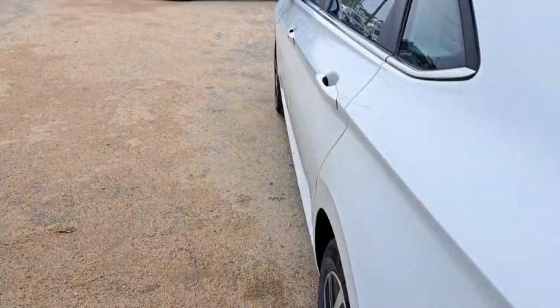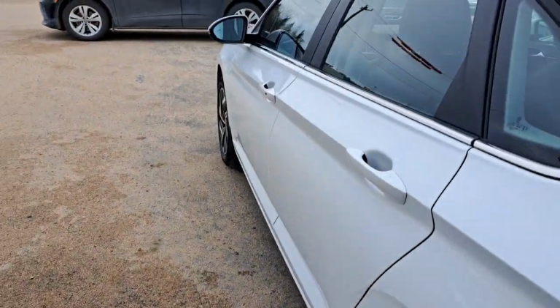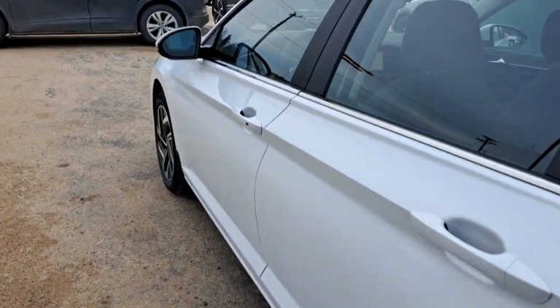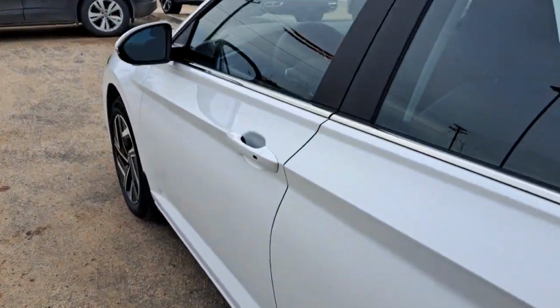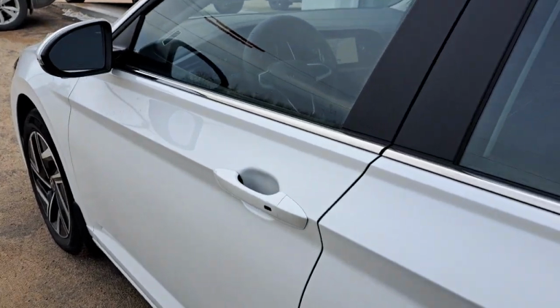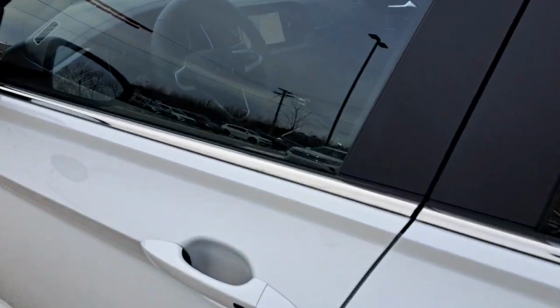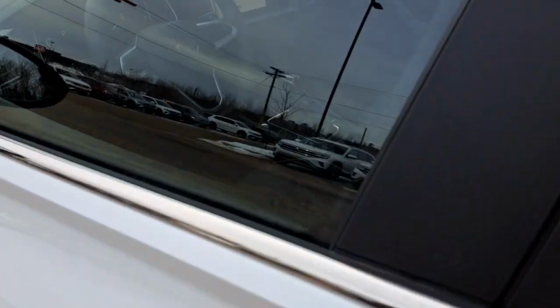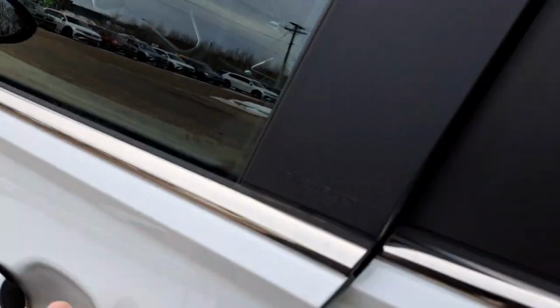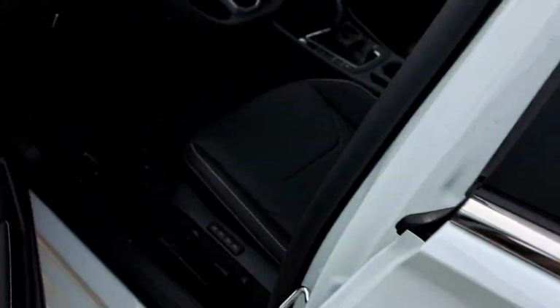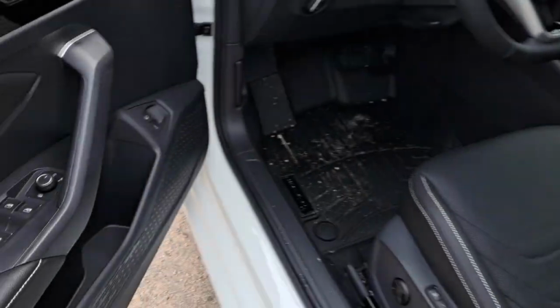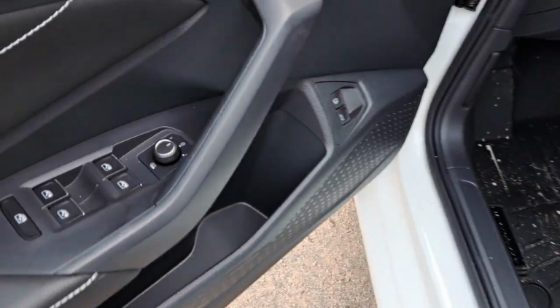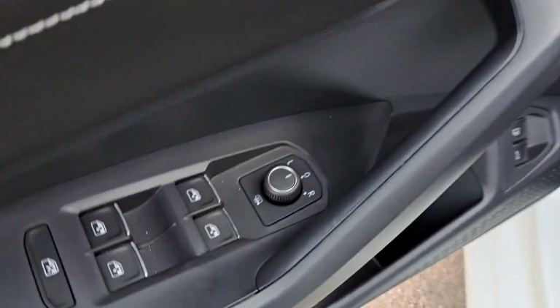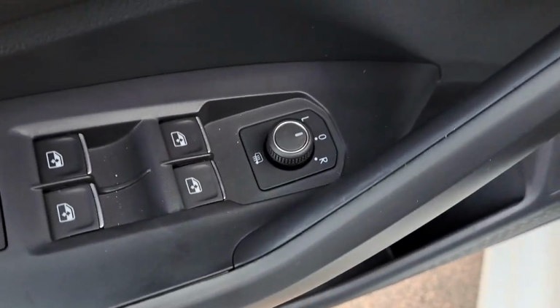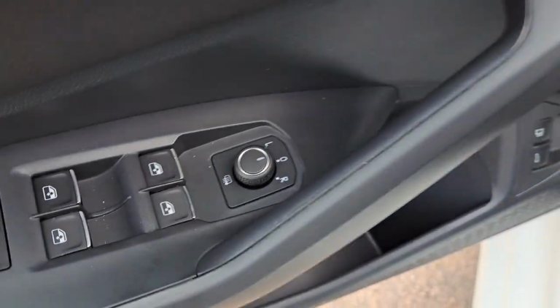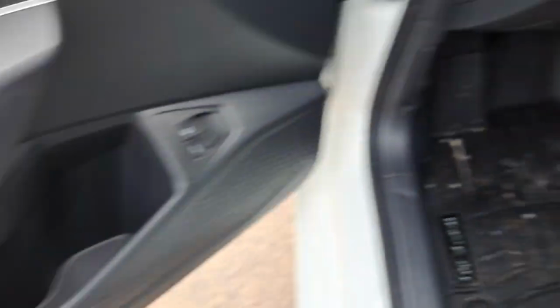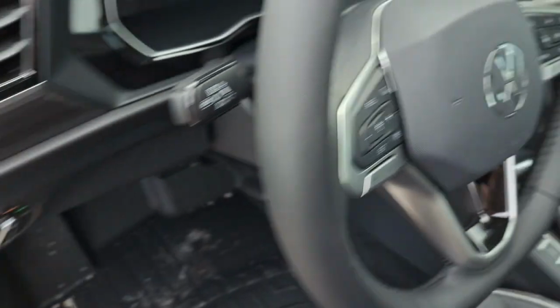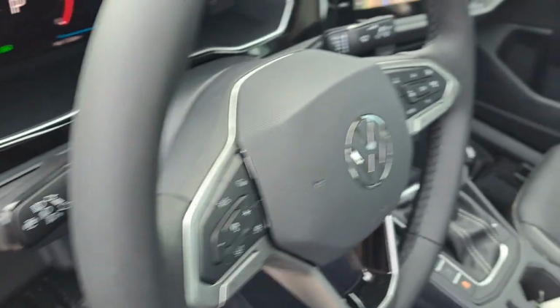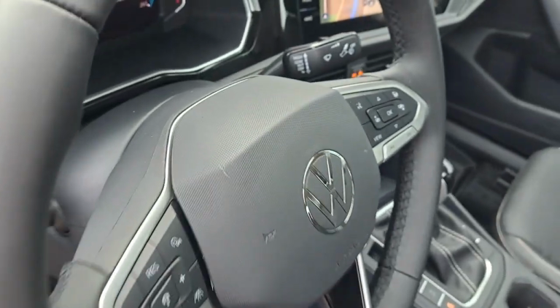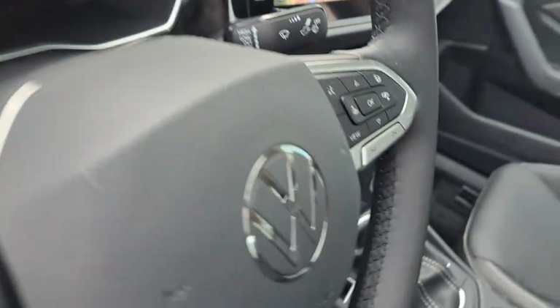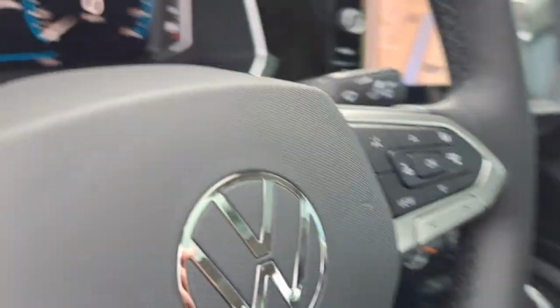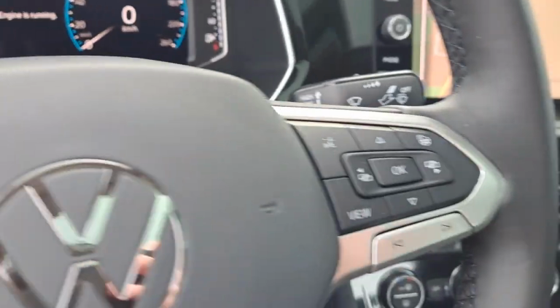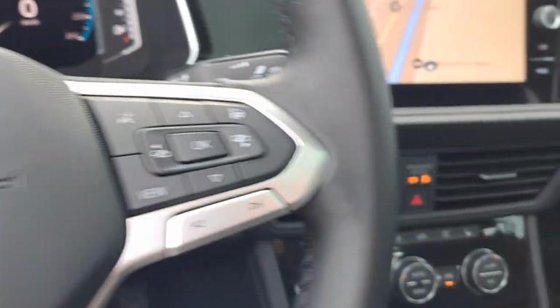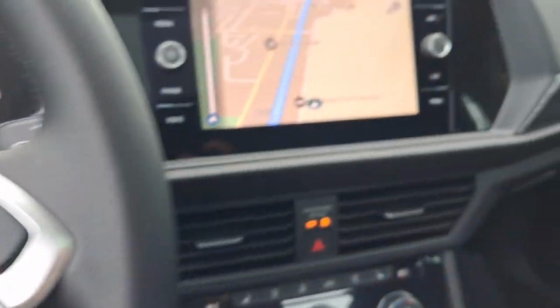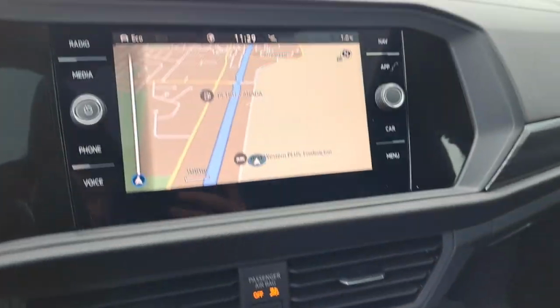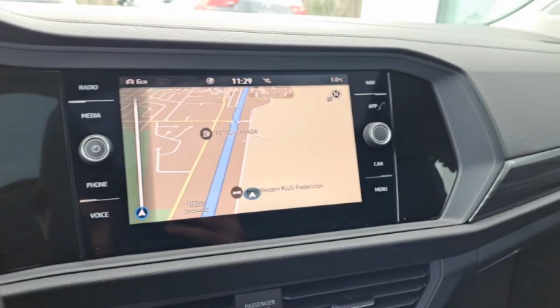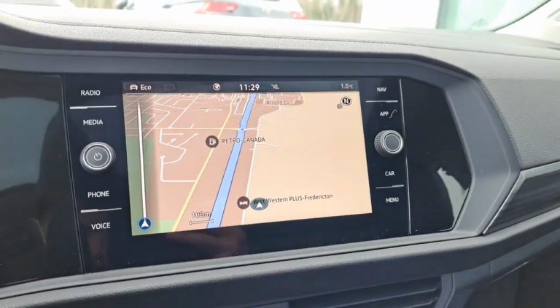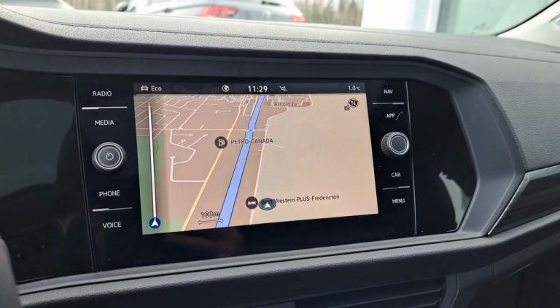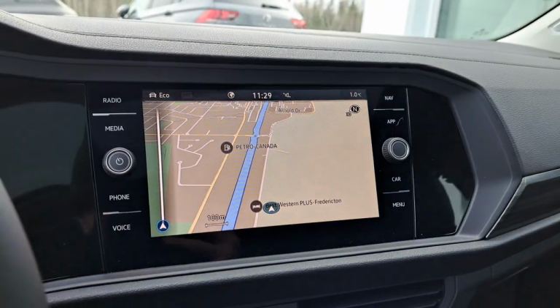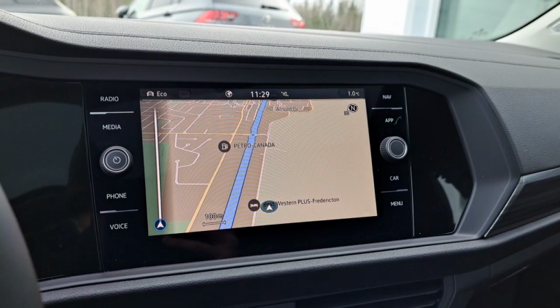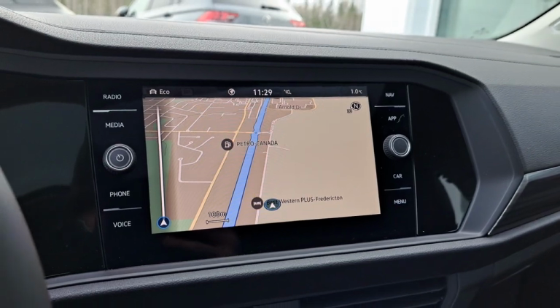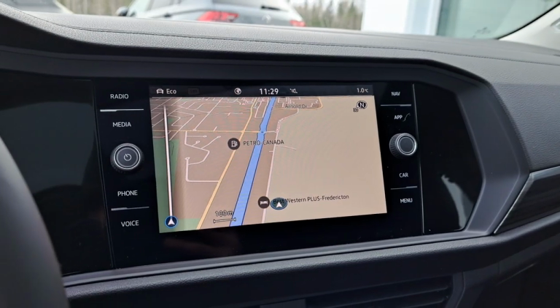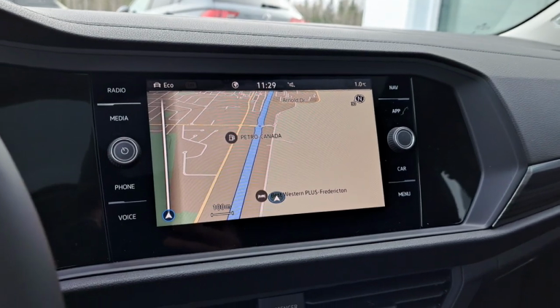This vehicle also comes with blind spot detection. On the driver's side, we have our heated mirrors, our multi-function heated steering wheel, factory navigation, Apple CarPlay, and Android Auto.